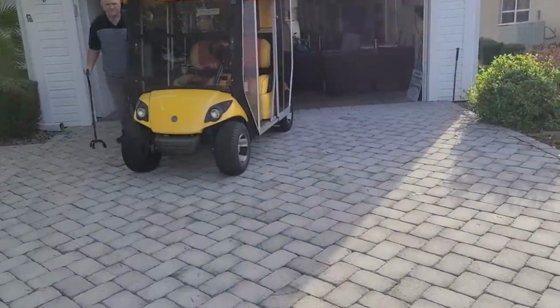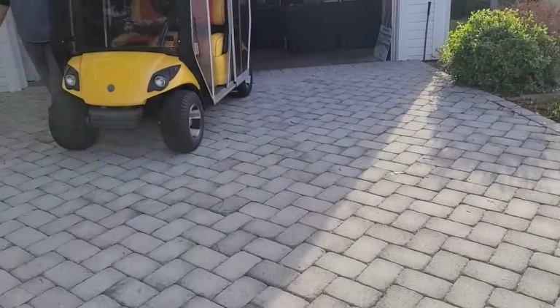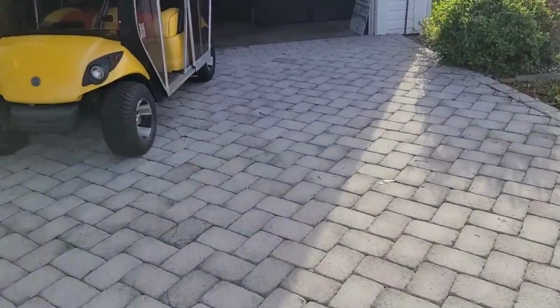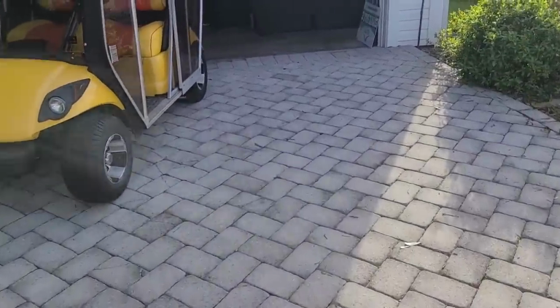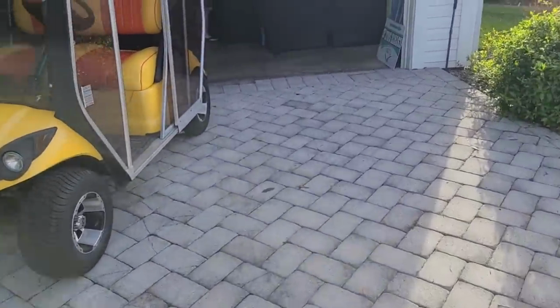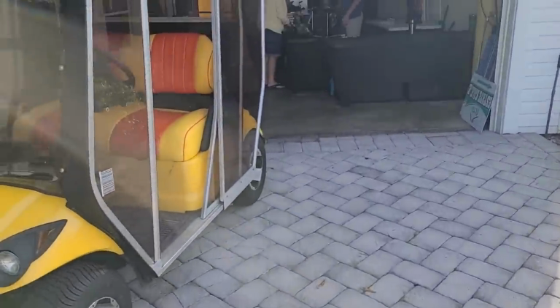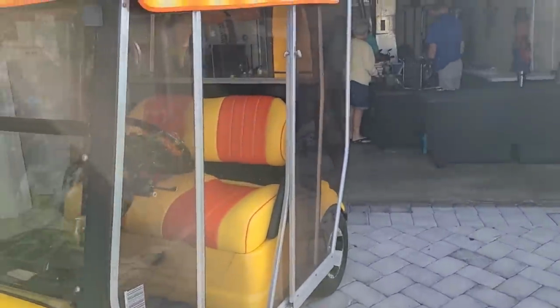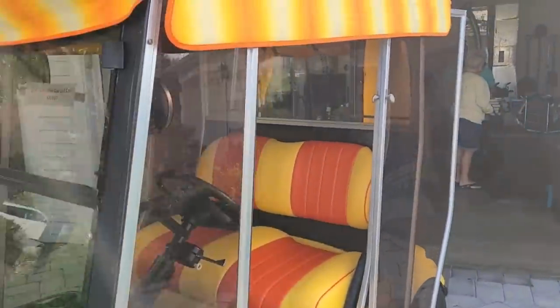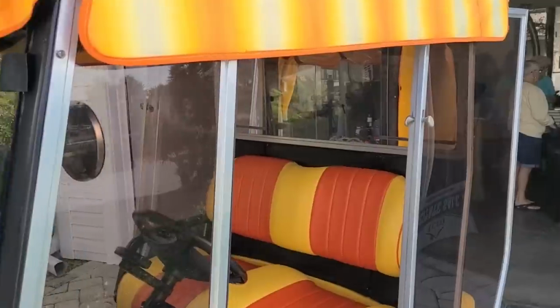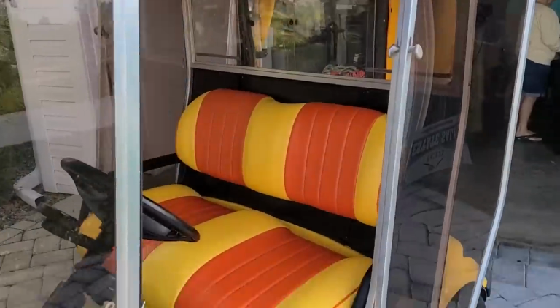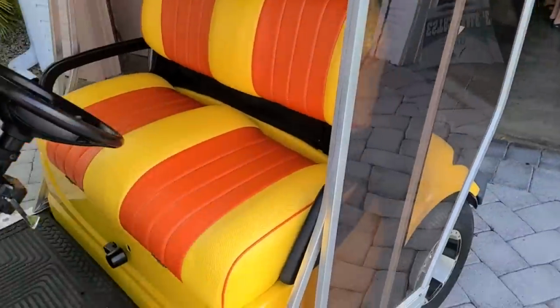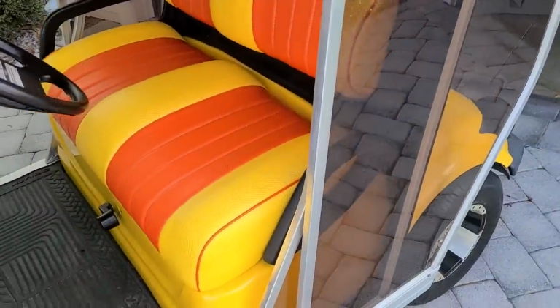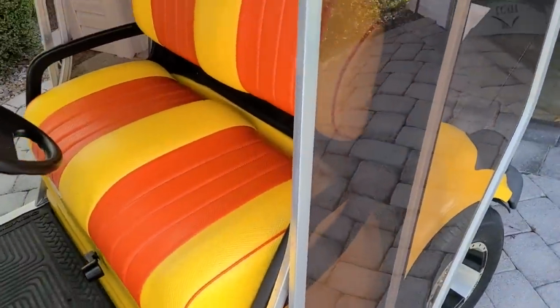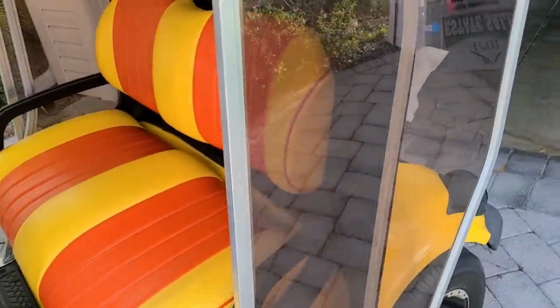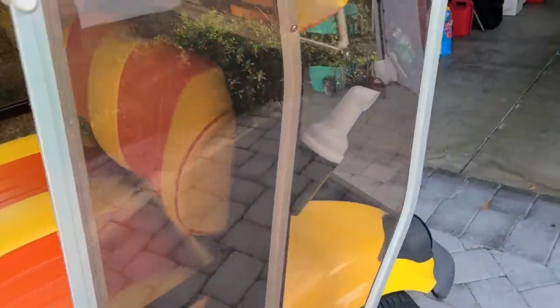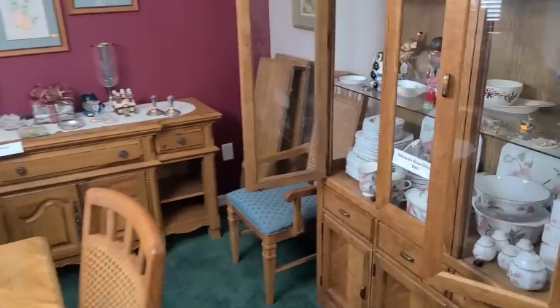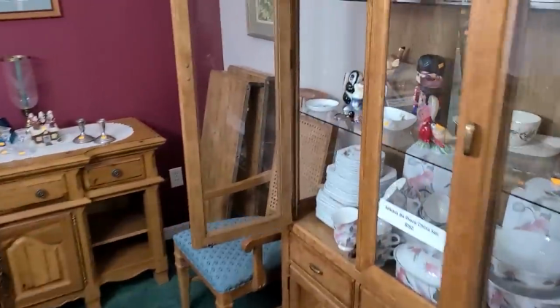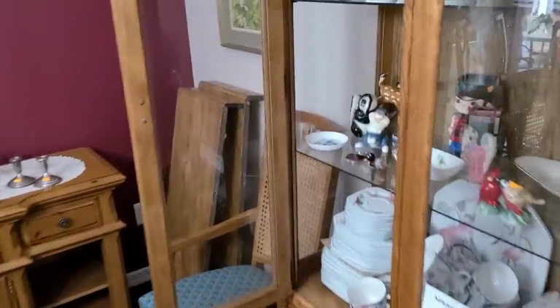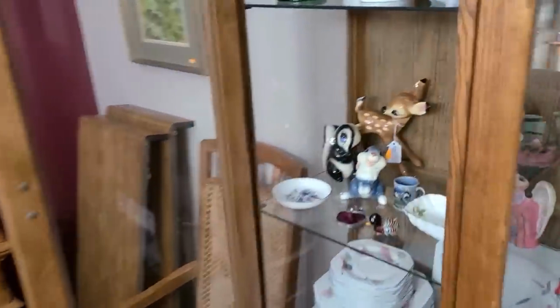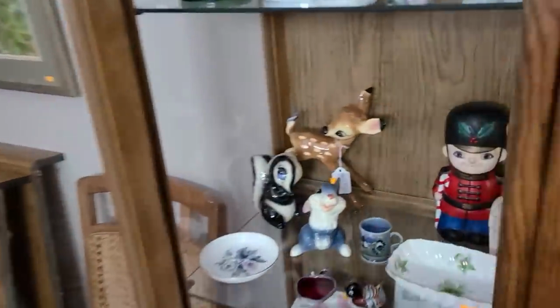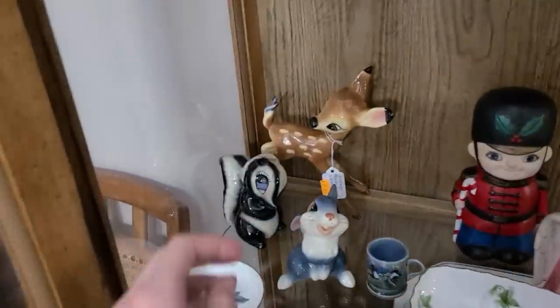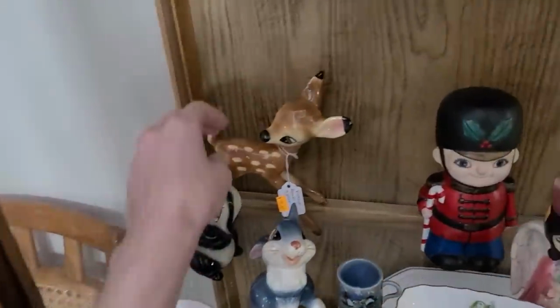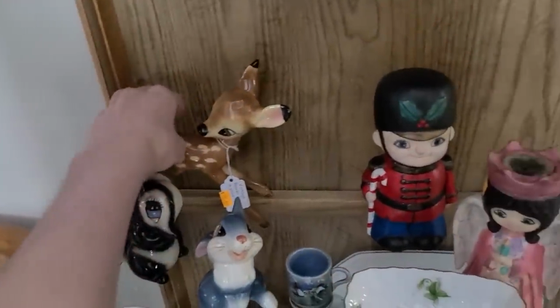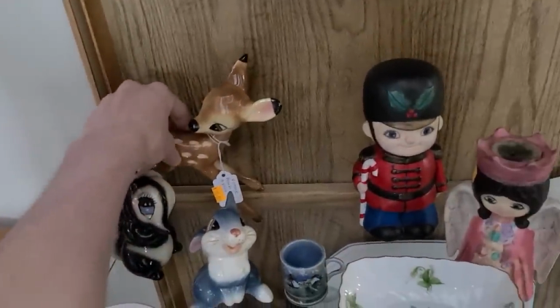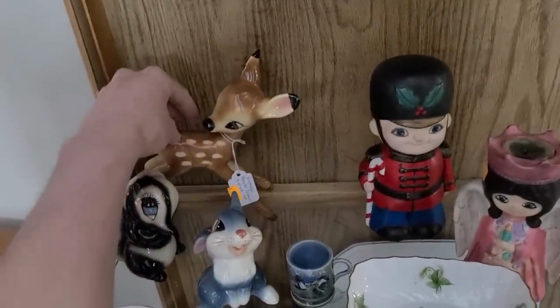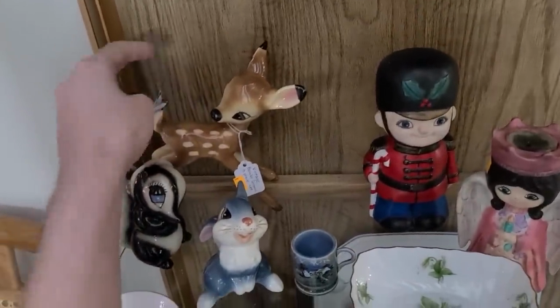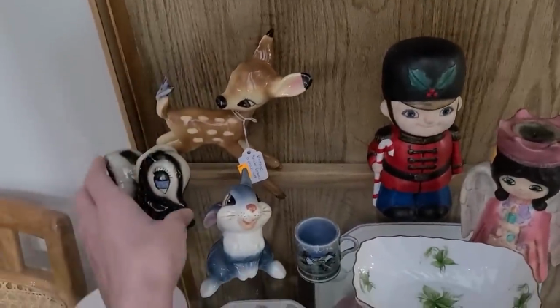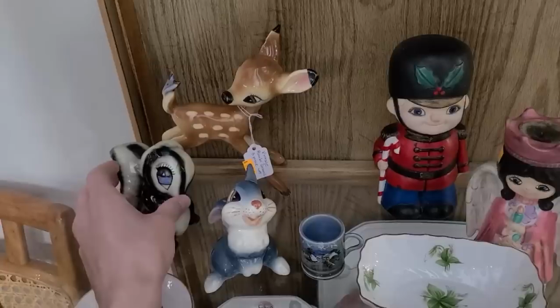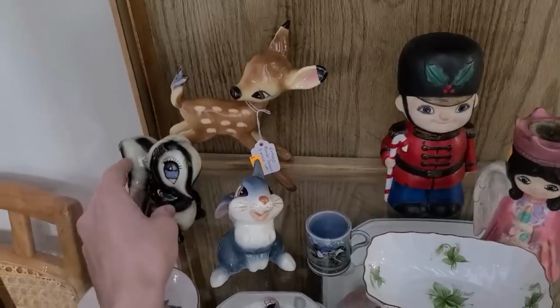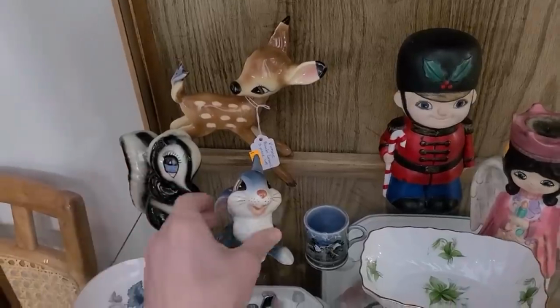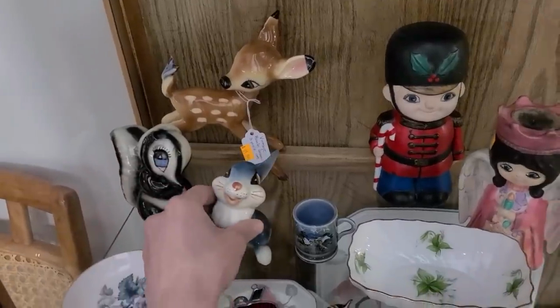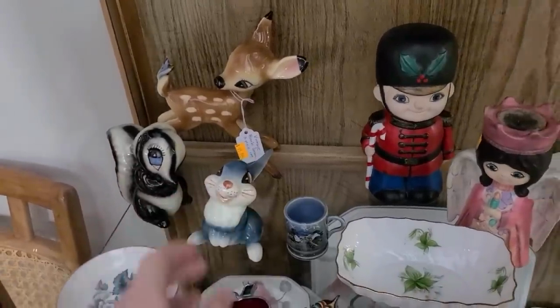Looks like they have a golf cart for sale — it's only $9,000. Look at the colors on there, it's like an orange one. Oh, look over here — they've got a Bambi with $95 on it, and then a little skunk hand-painted, and a little Thumper.